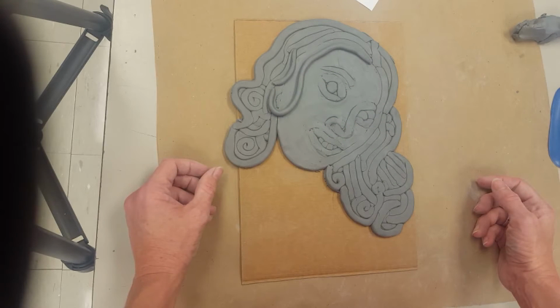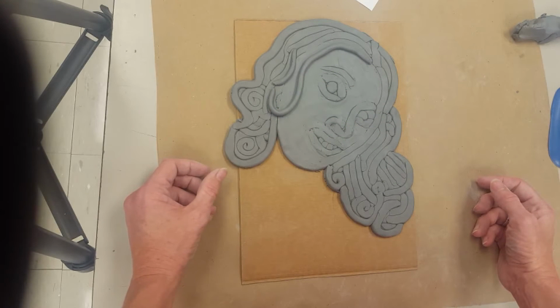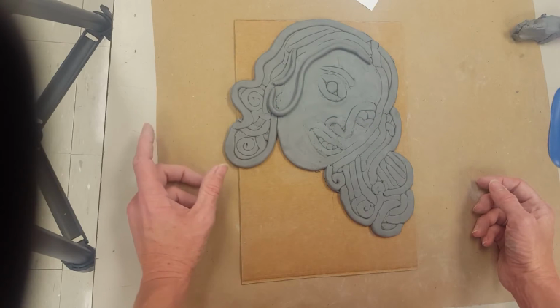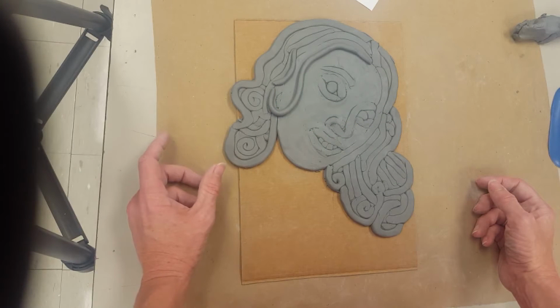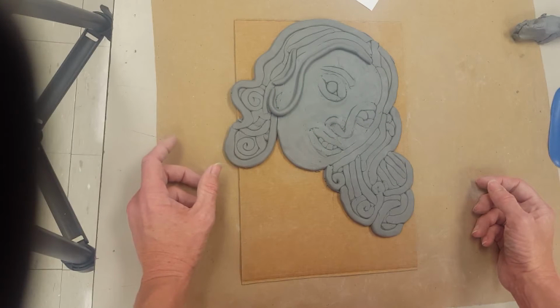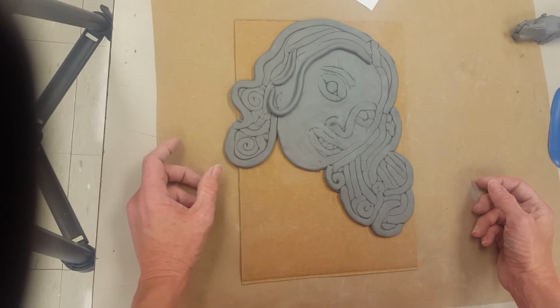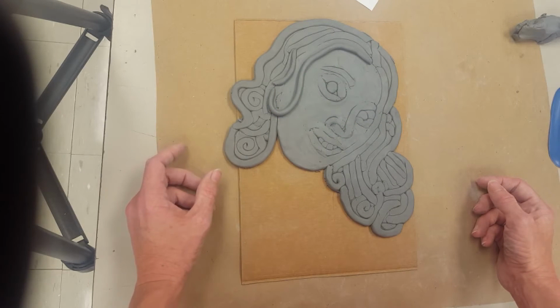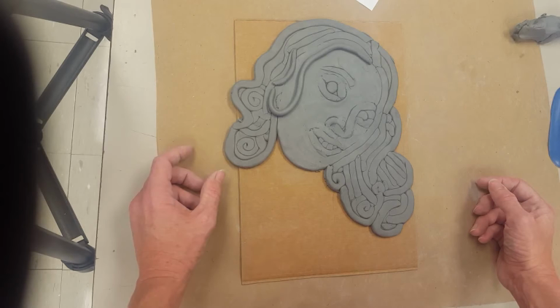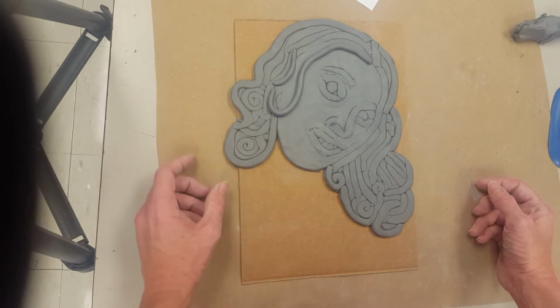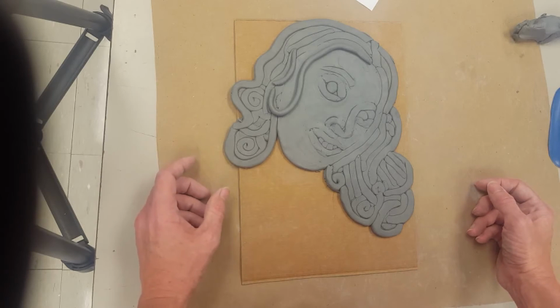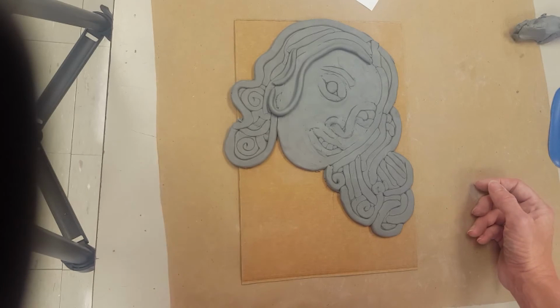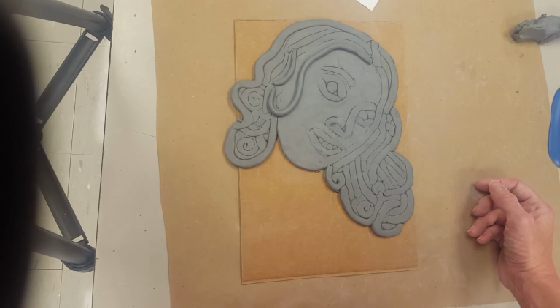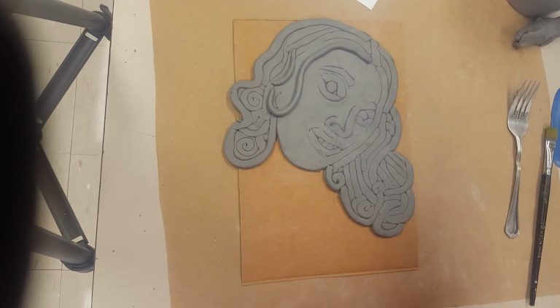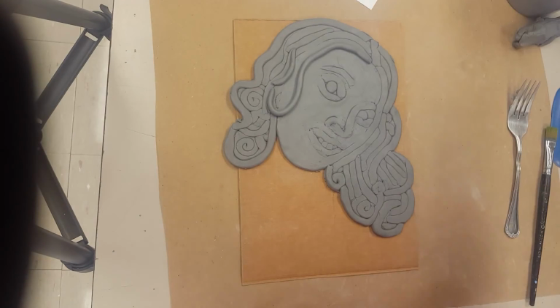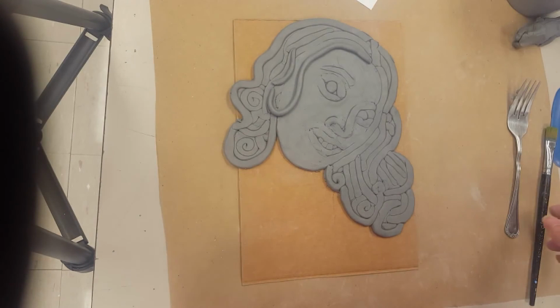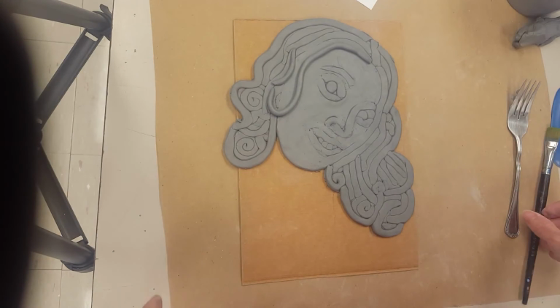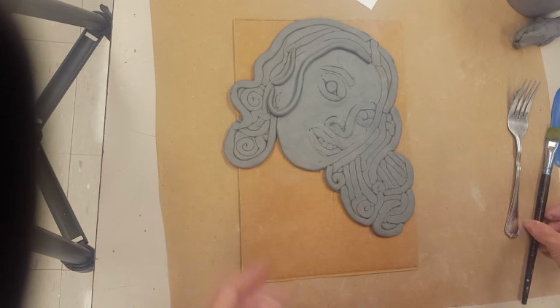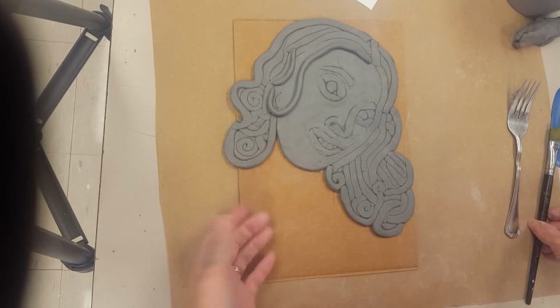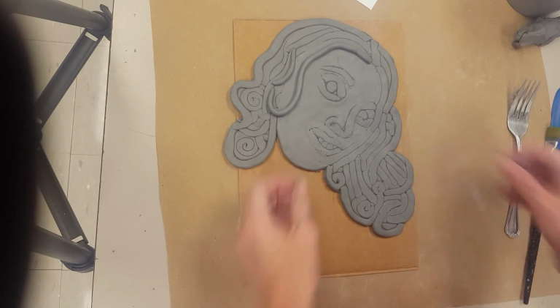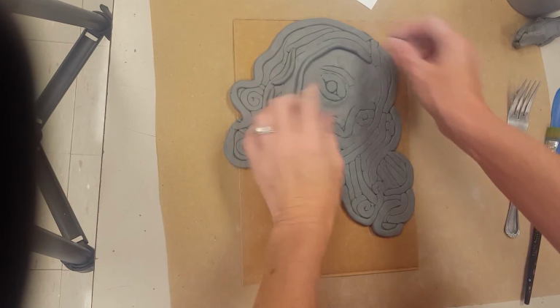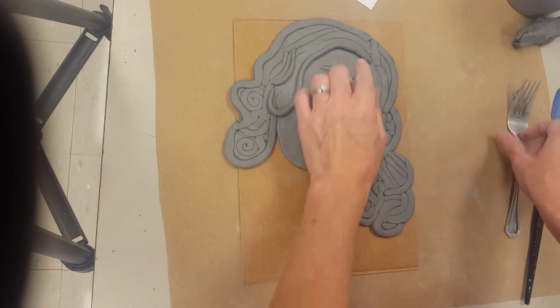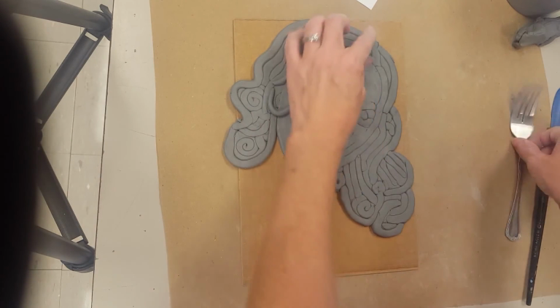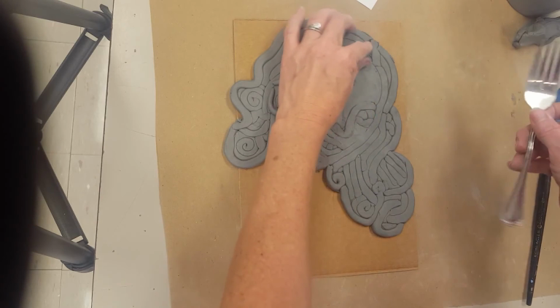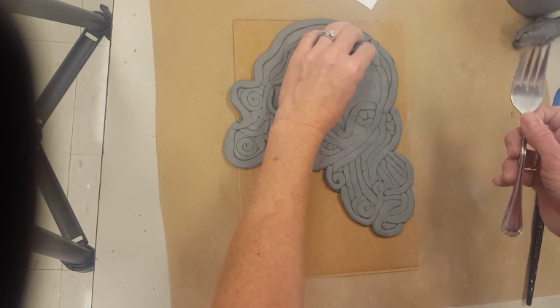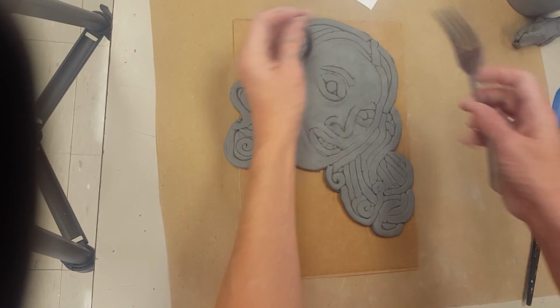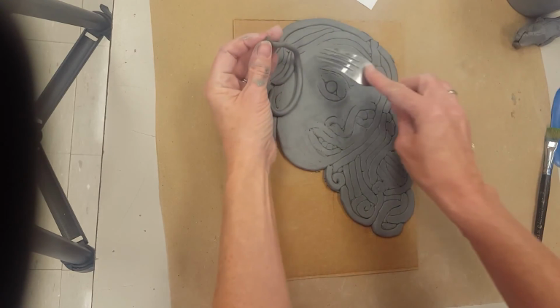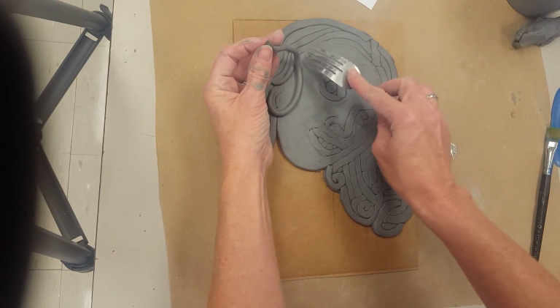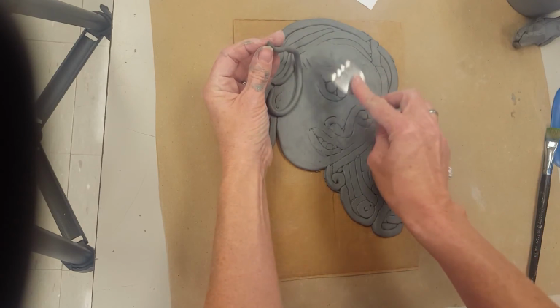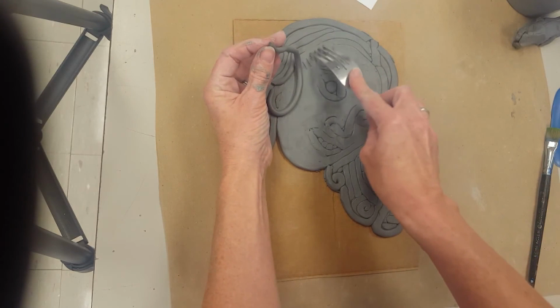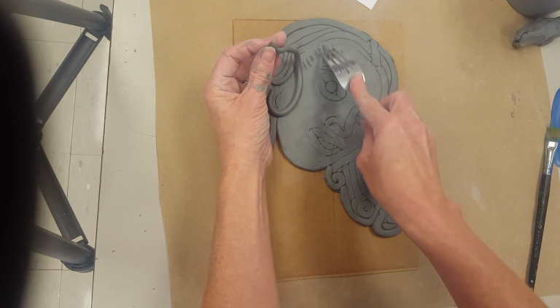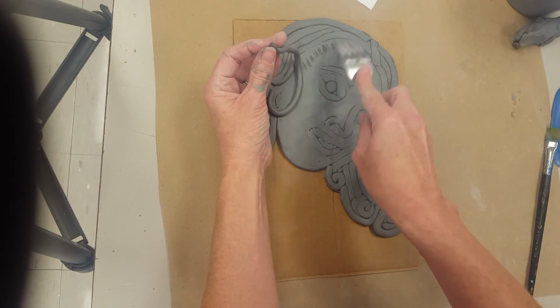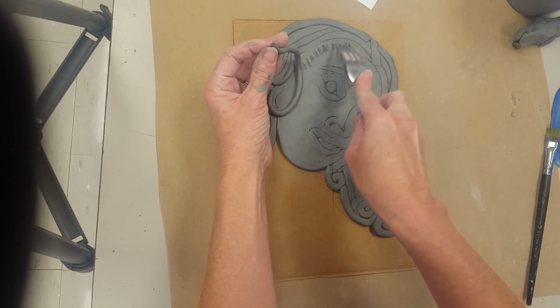Now on top, you would want to scratch and score using a little bit of slip. The easiest way to do this is to get a fork and go under where your coil is going to be.